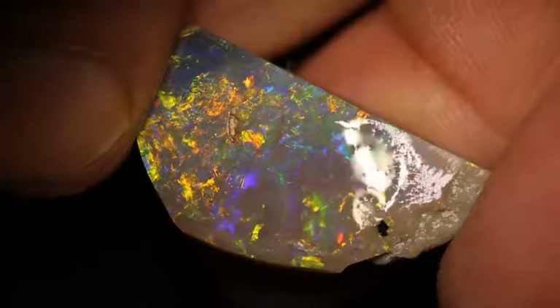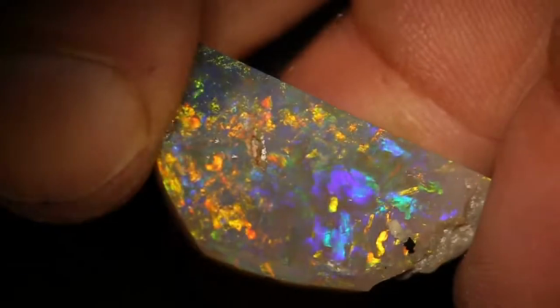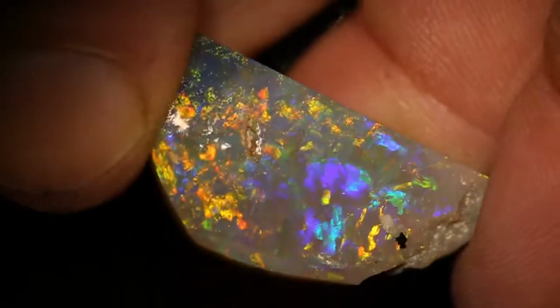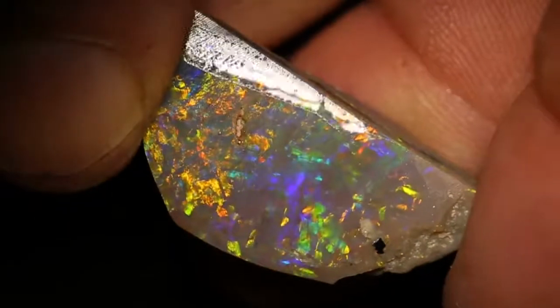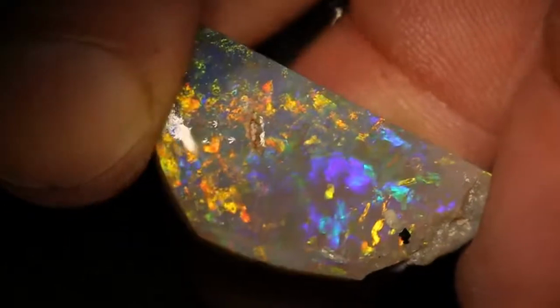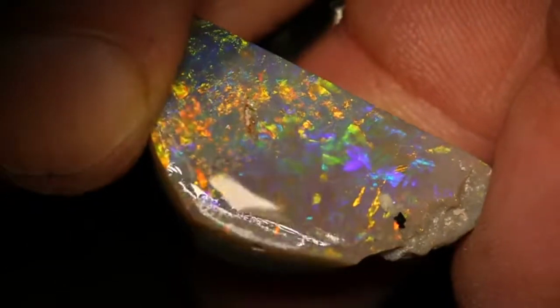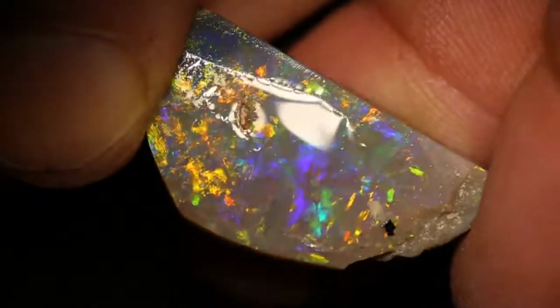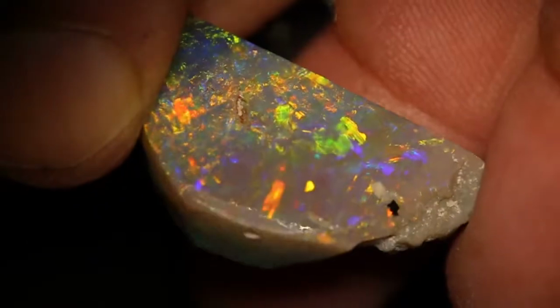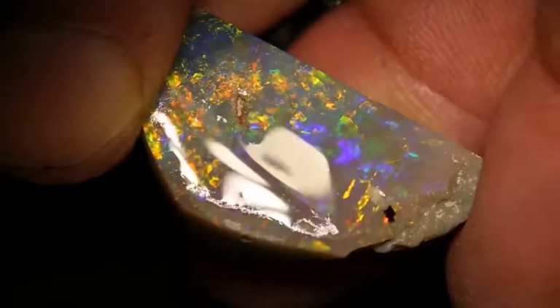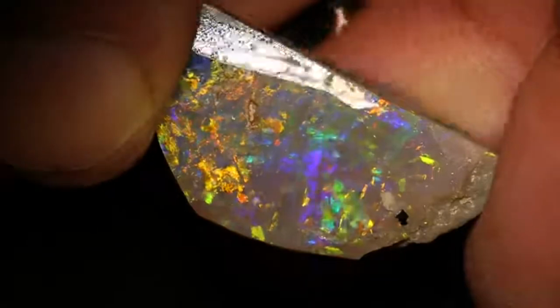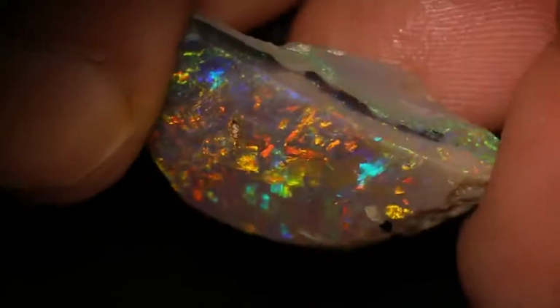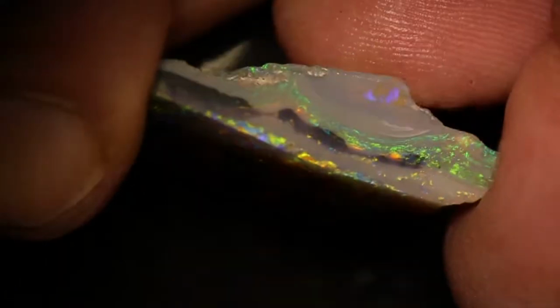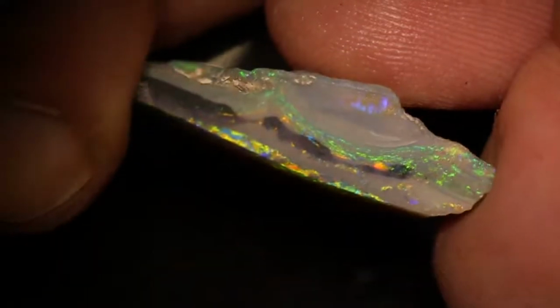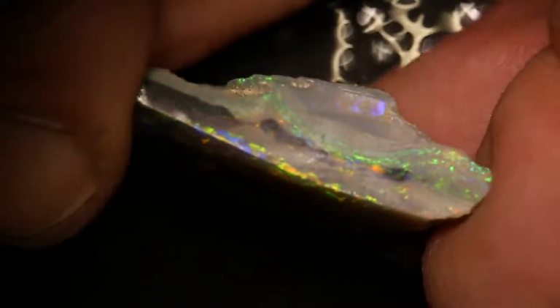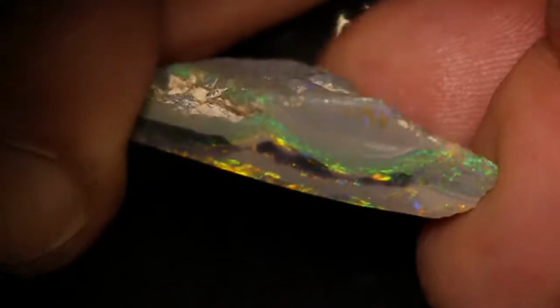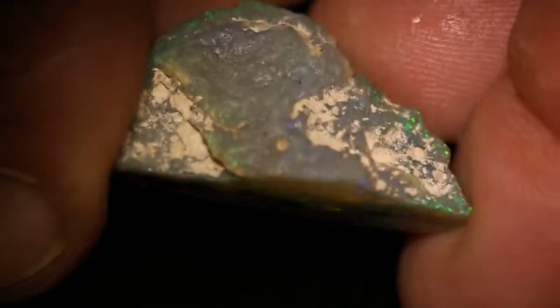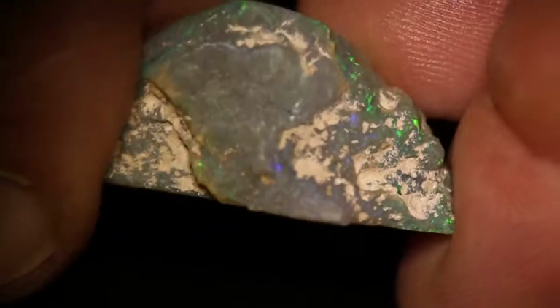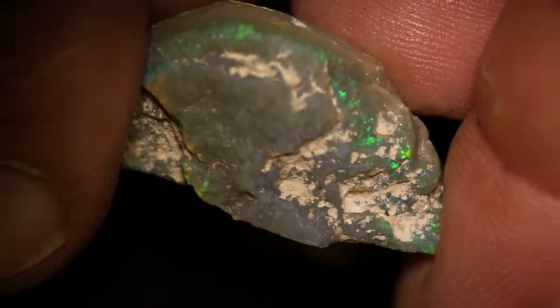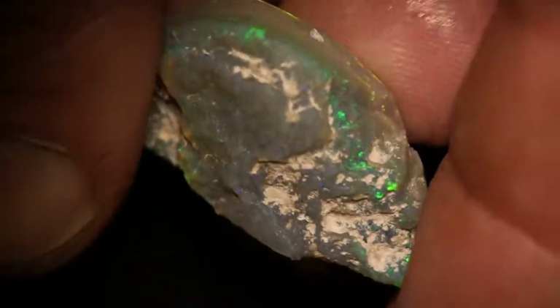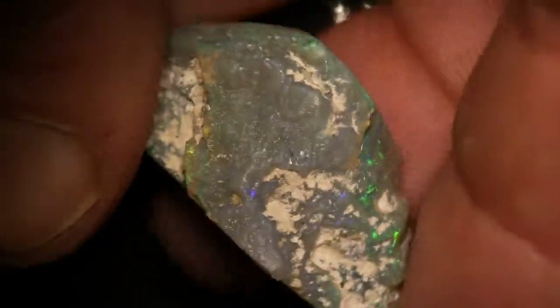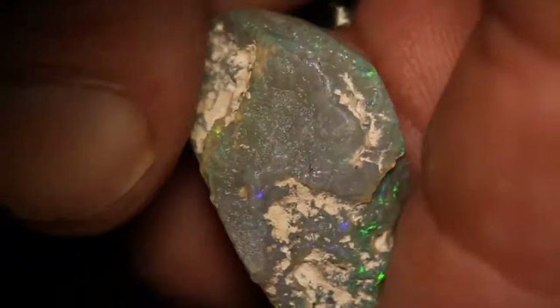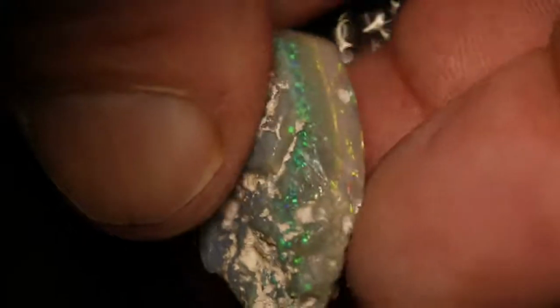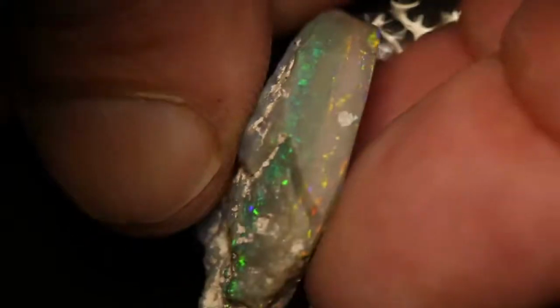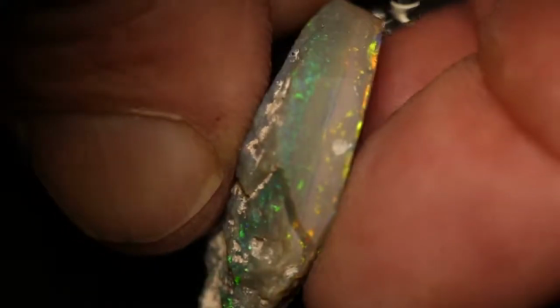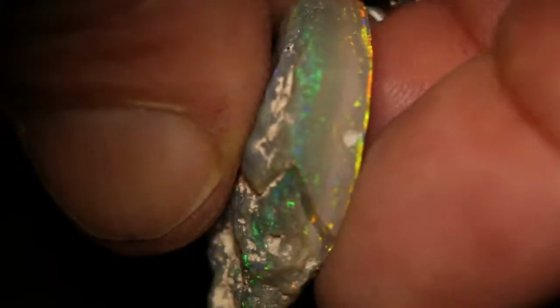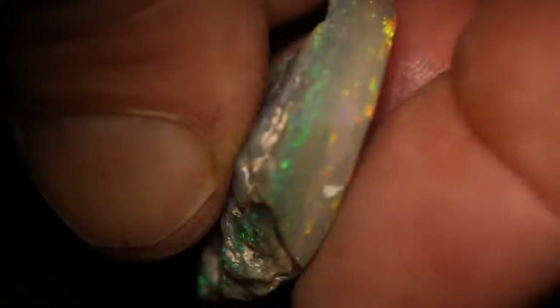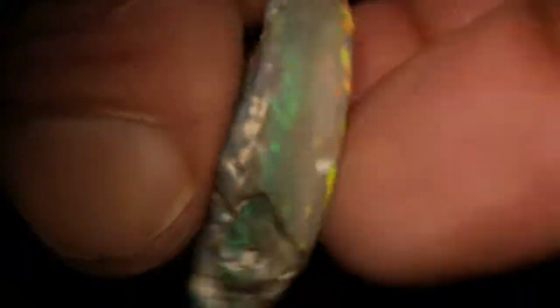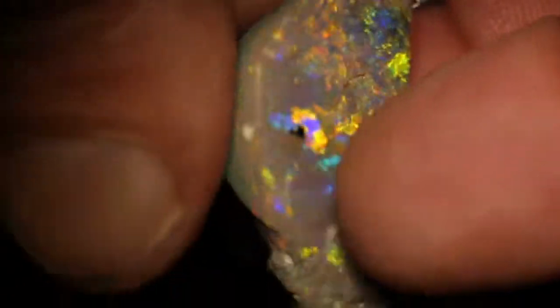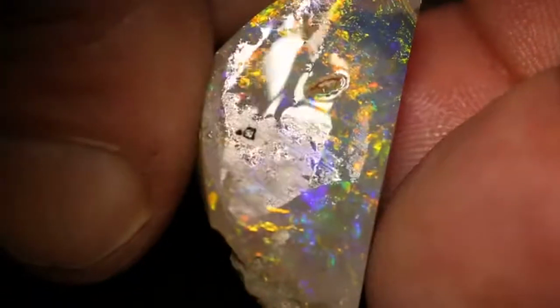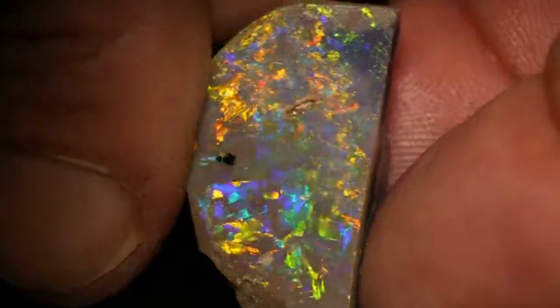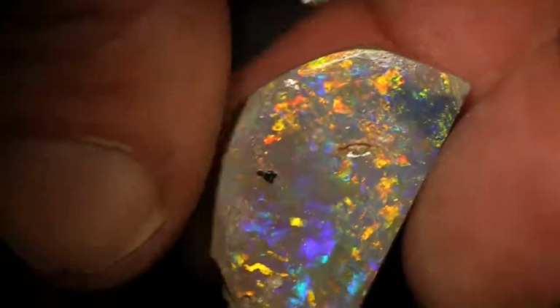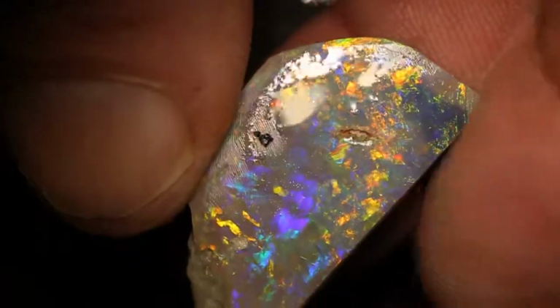This roughly rubbed opal piece weighs 22 carats and measures 30 millimetres across. There's a few colour bars going through it, and that back one could be decent, as well as this top one, which has already been faced.